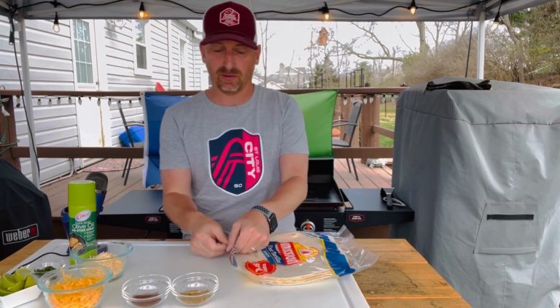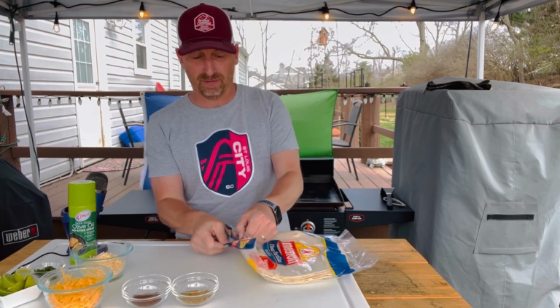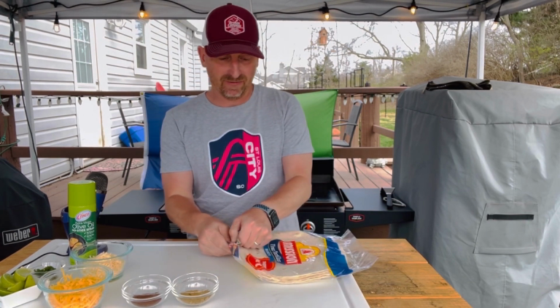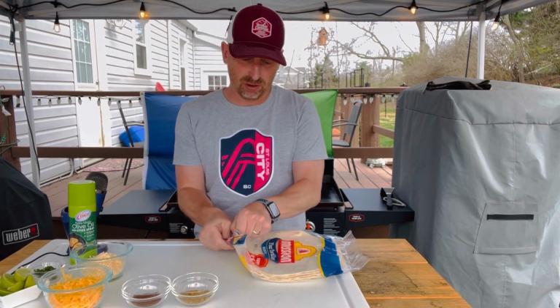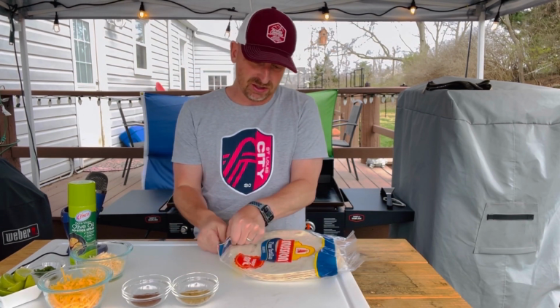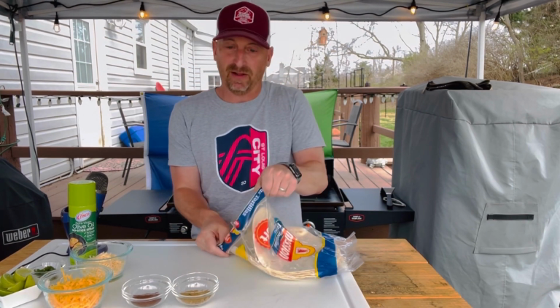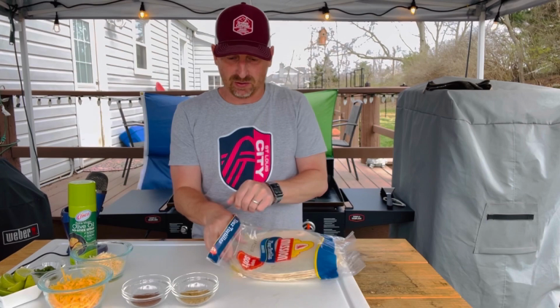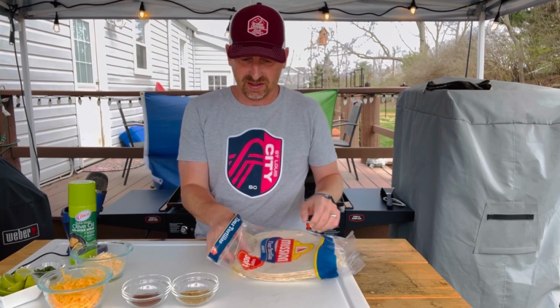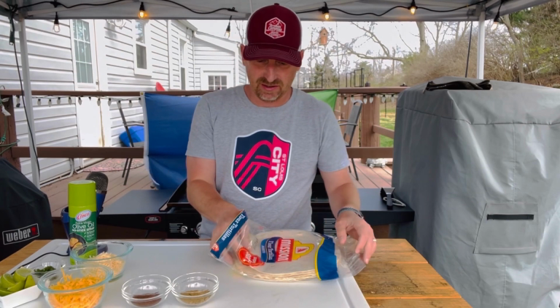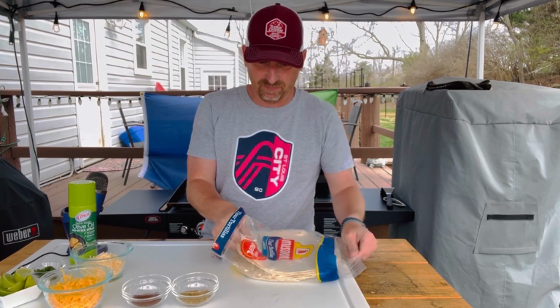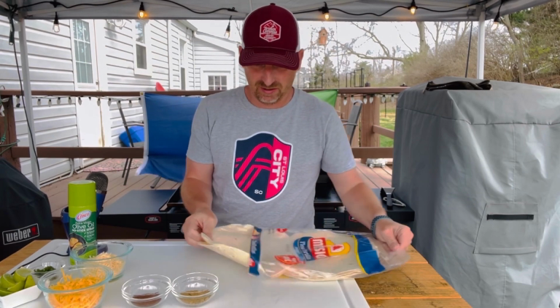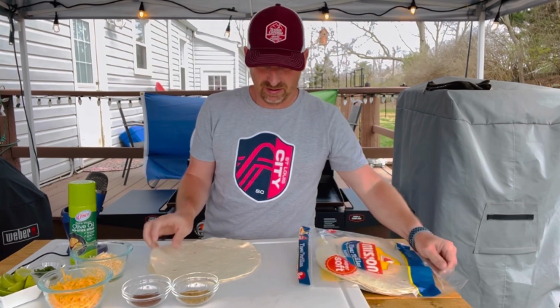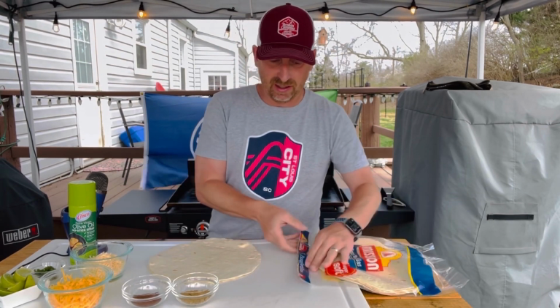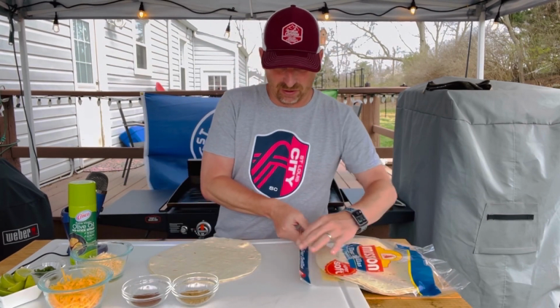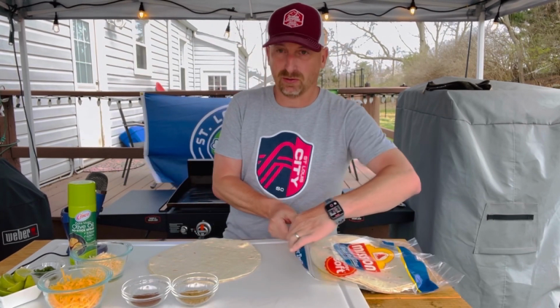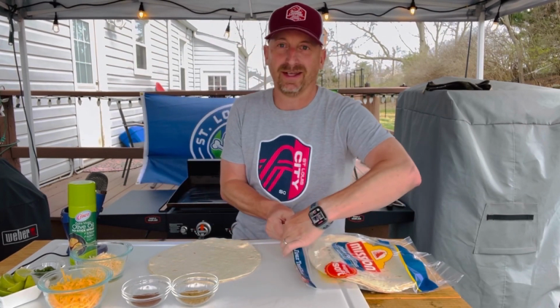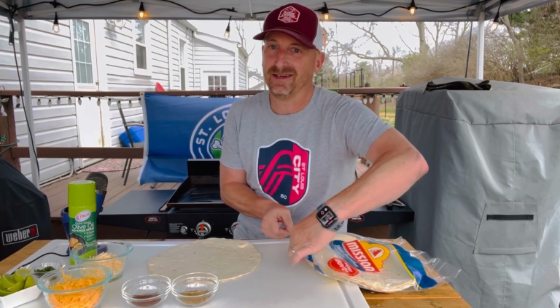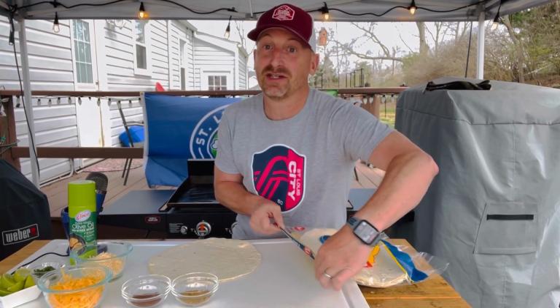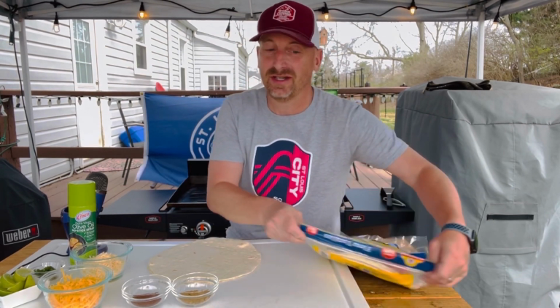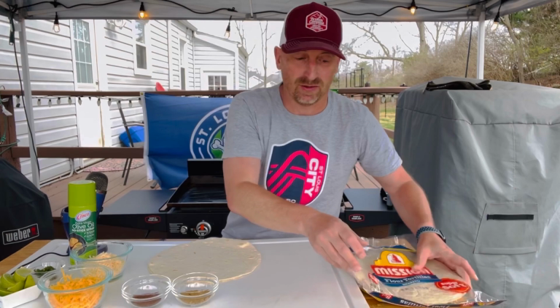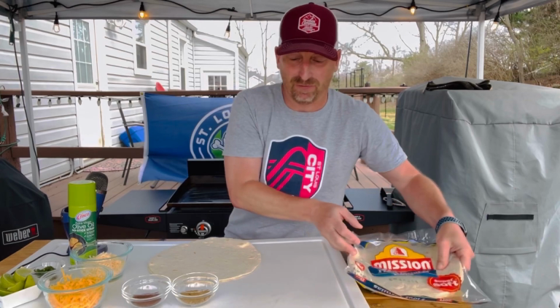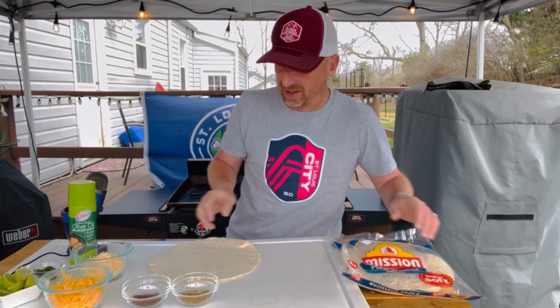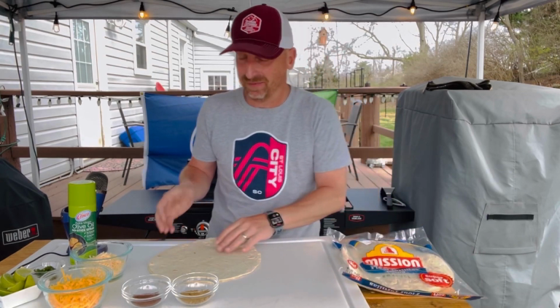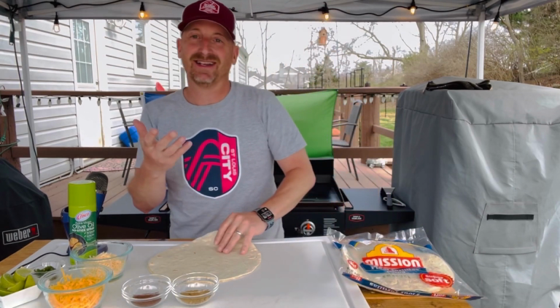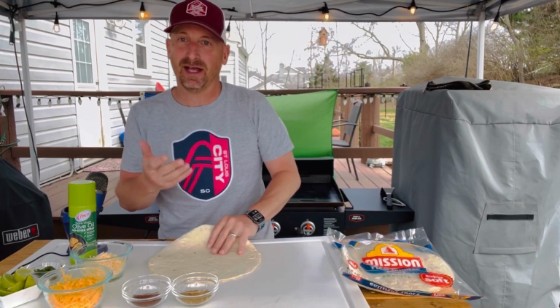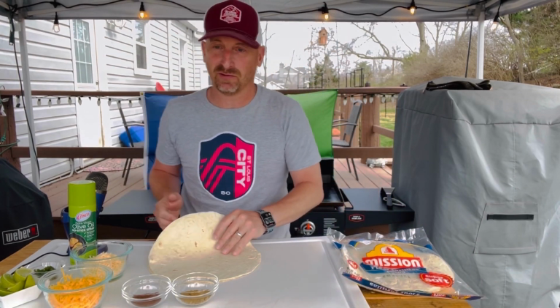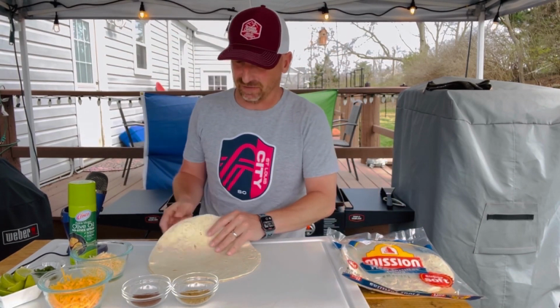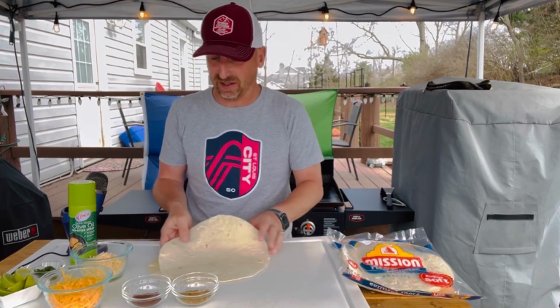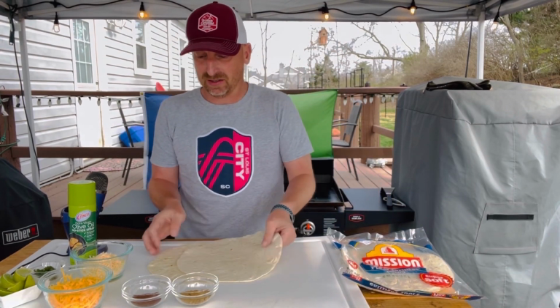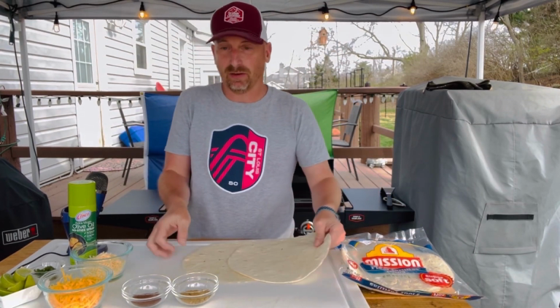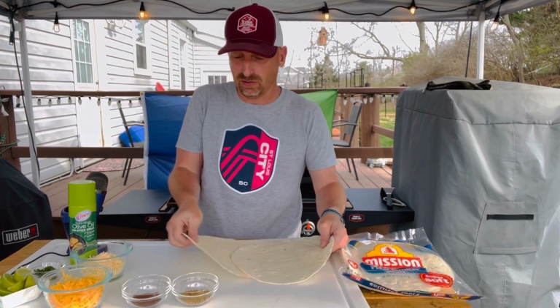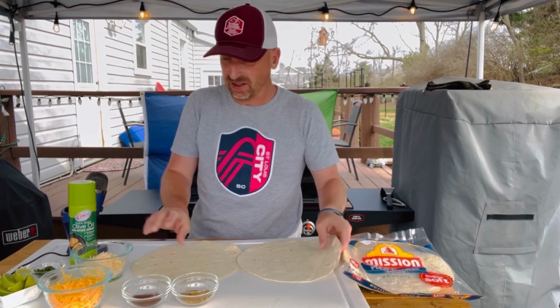We're going to grab some large flour tortillas that I got from my local store. Fresh tortillas are always better if you can get your hands on them, but I don't have those for myself here today. So I'm going to start with these two tortillas.